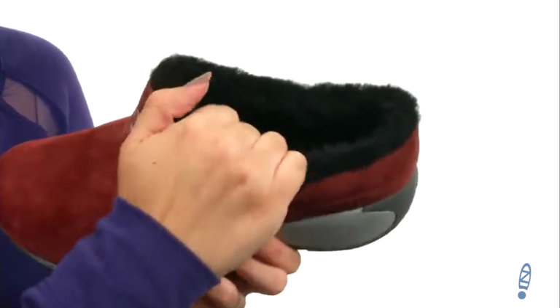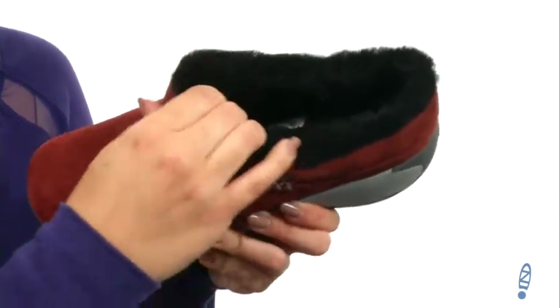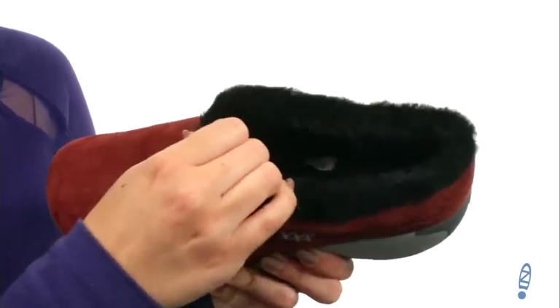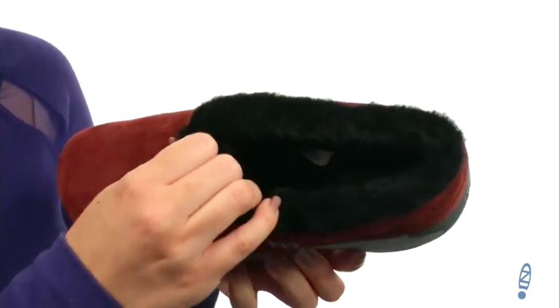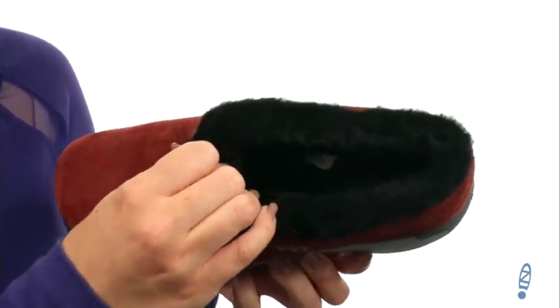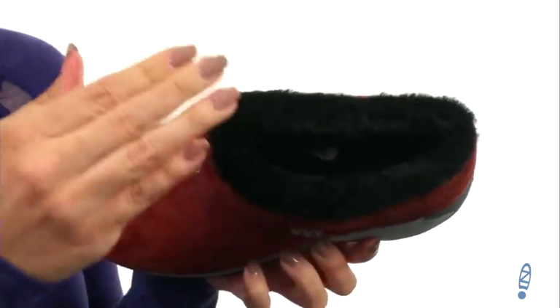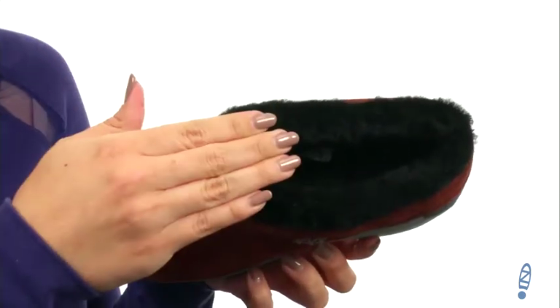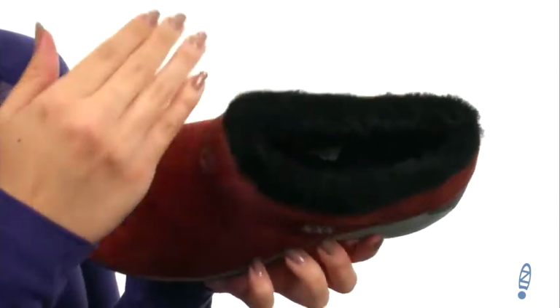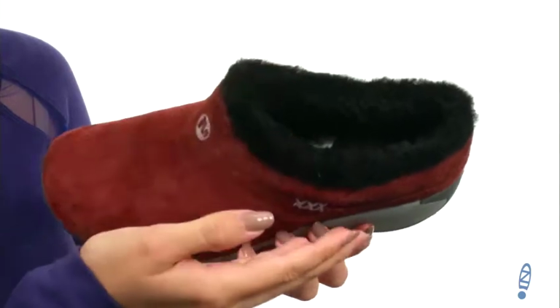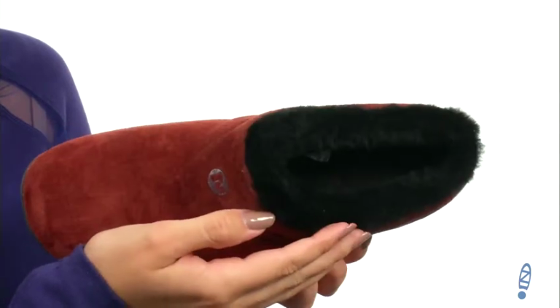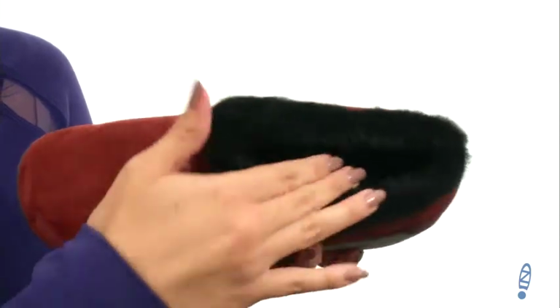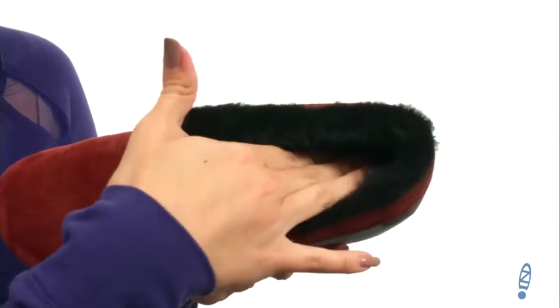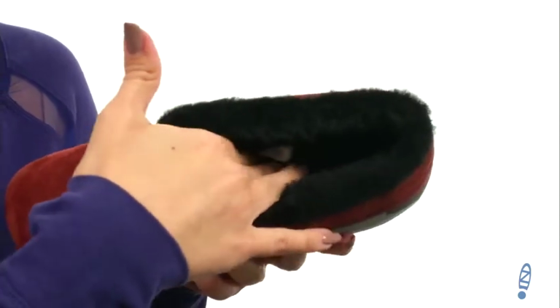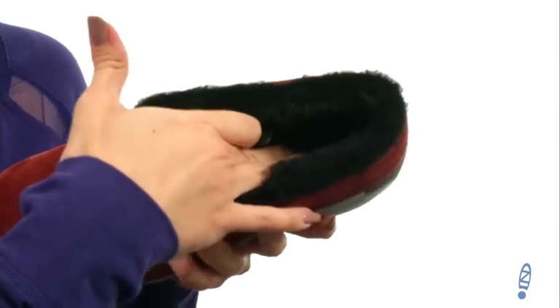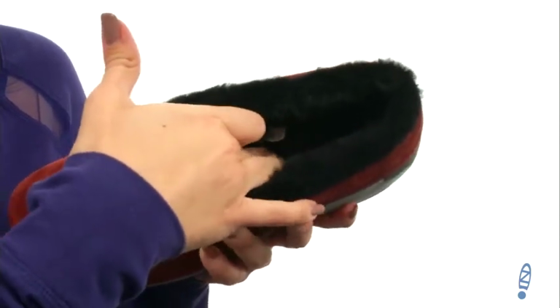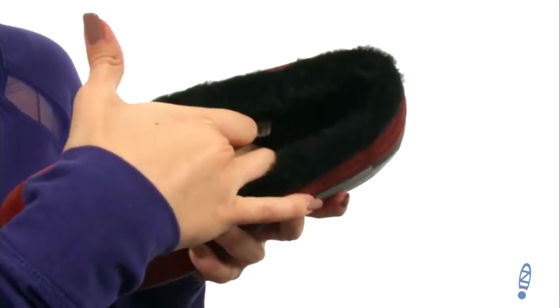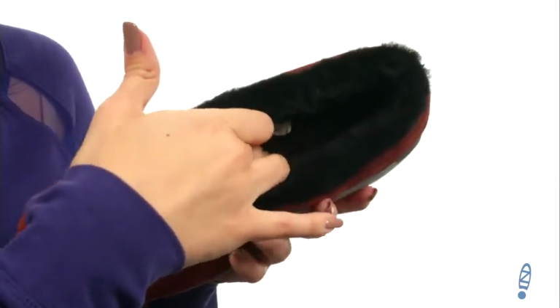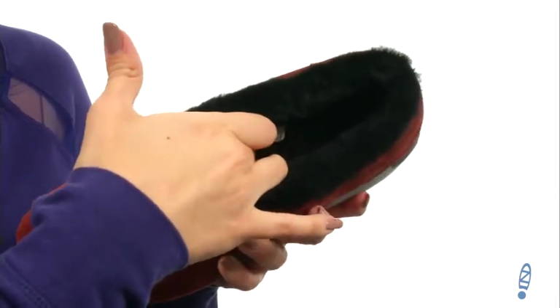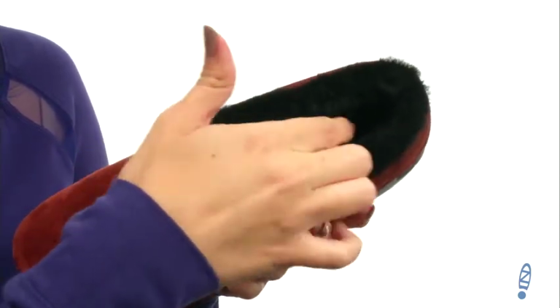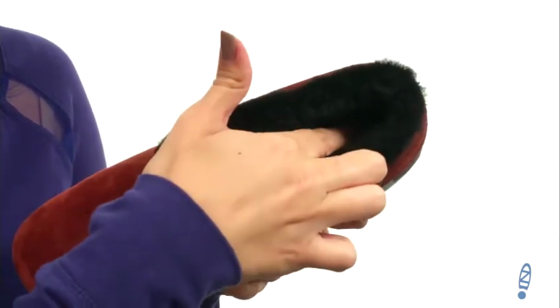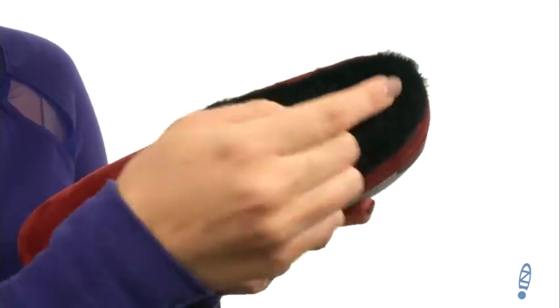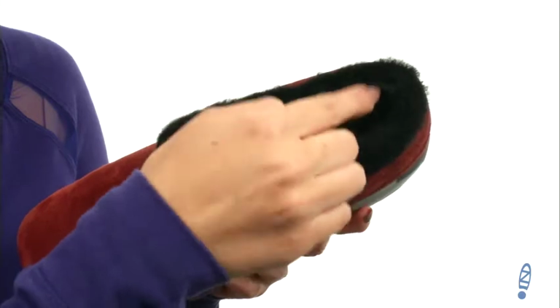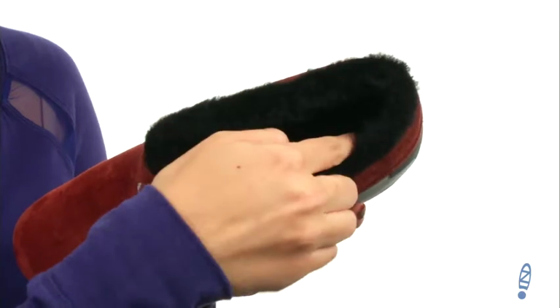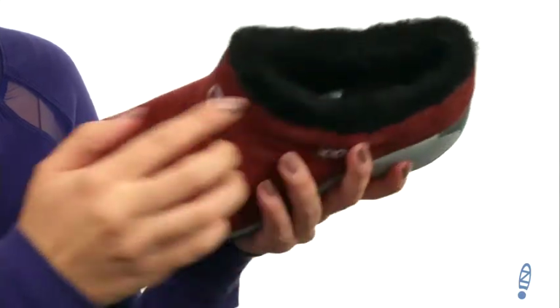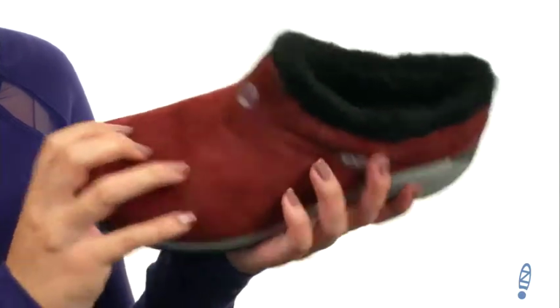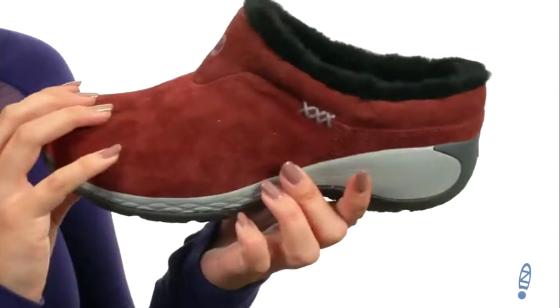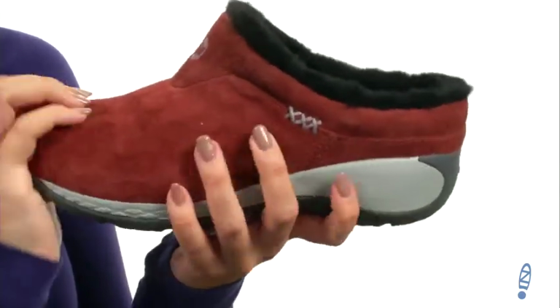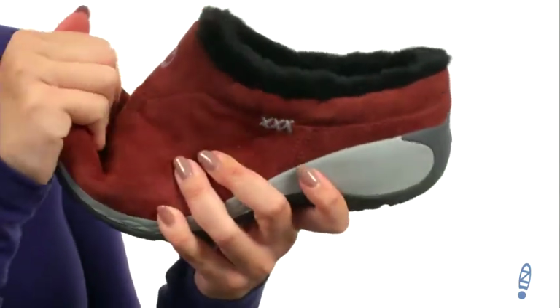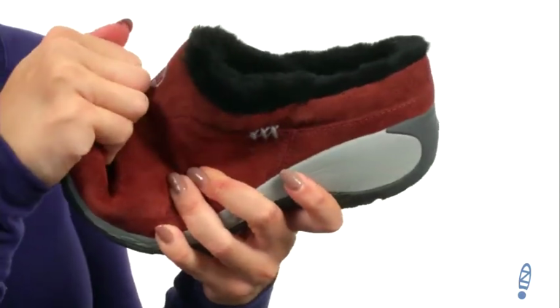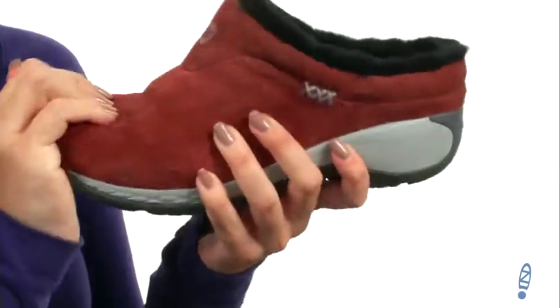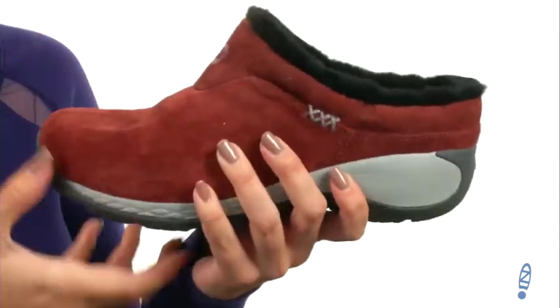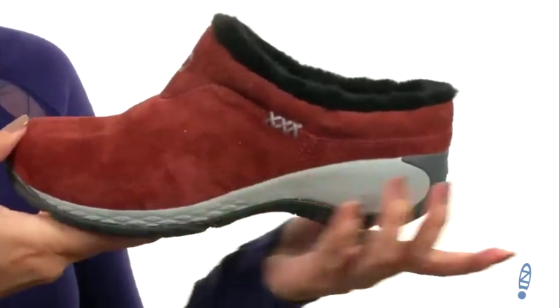Inside has a really soft faux fur lining, so it keeps you warm, but it's also really breathable. The inside has a cushioned footbed with Merrell air cushioning in the heel, so it absorbs shock impact and gives you stability. There's also some great flexibility to it.